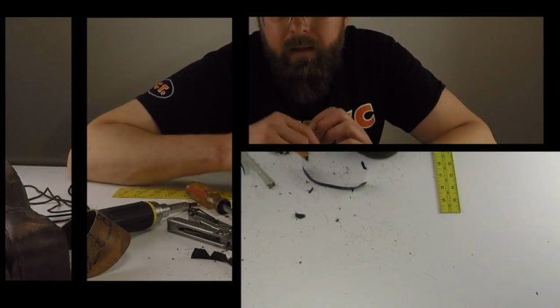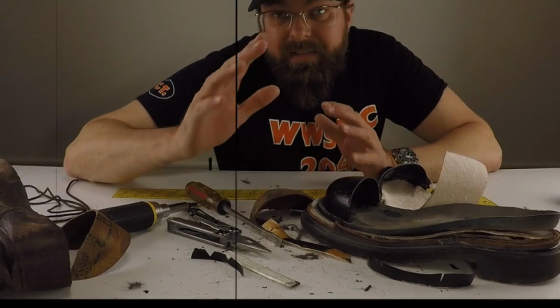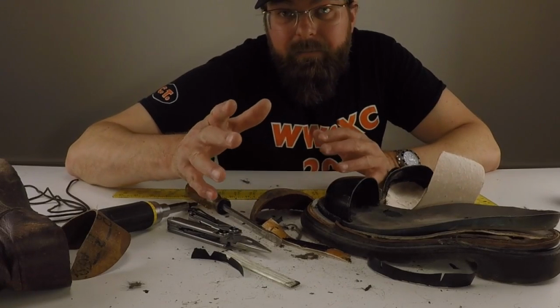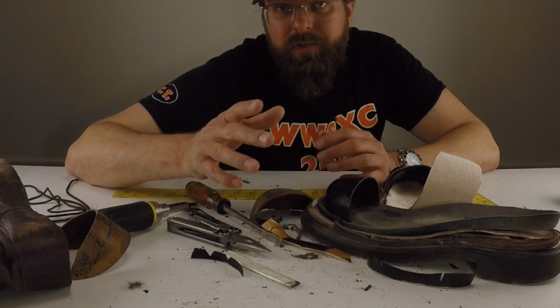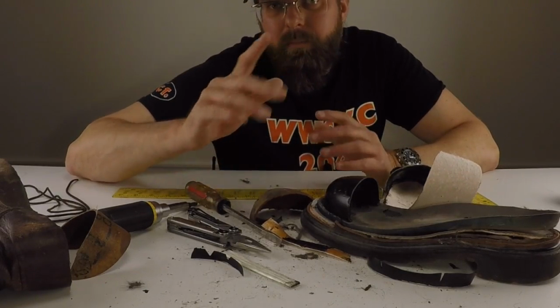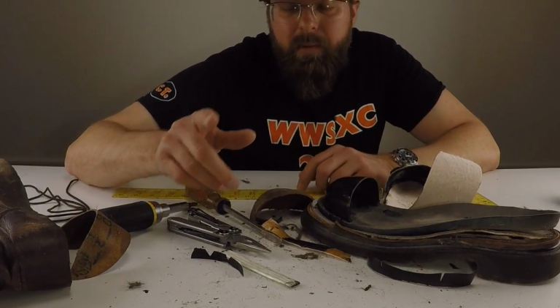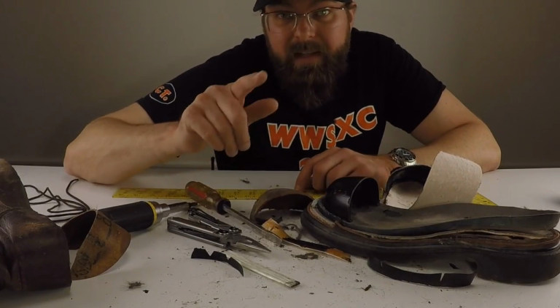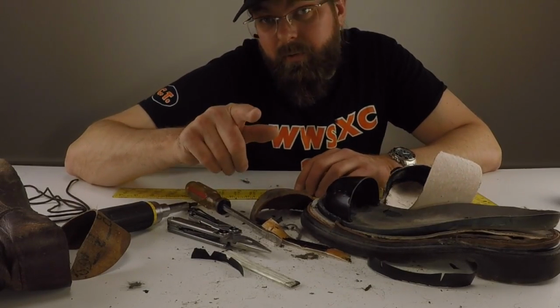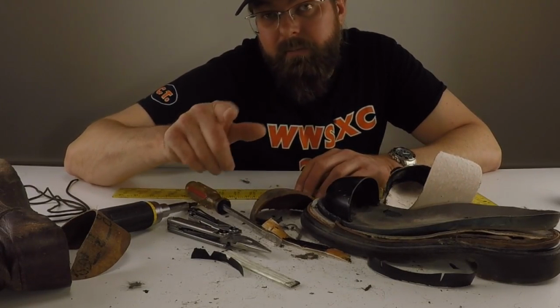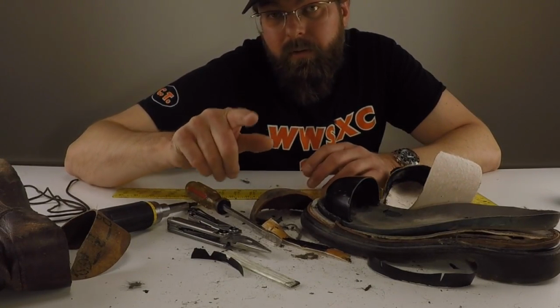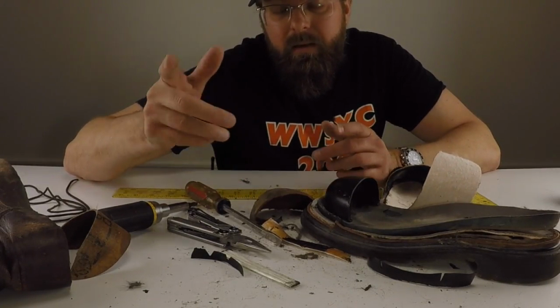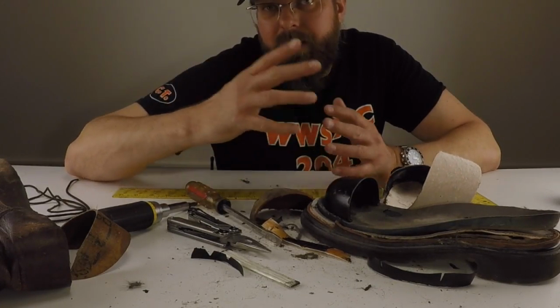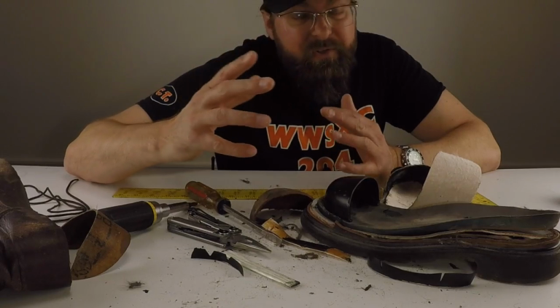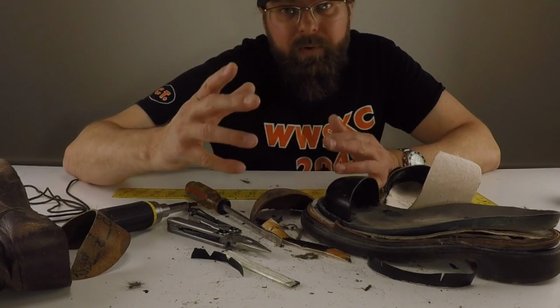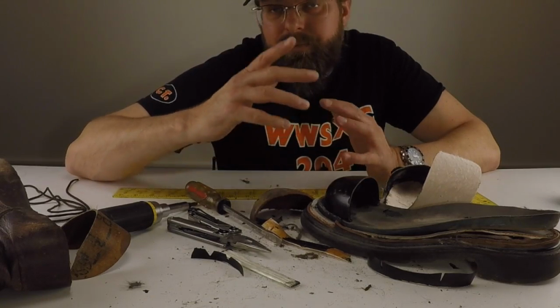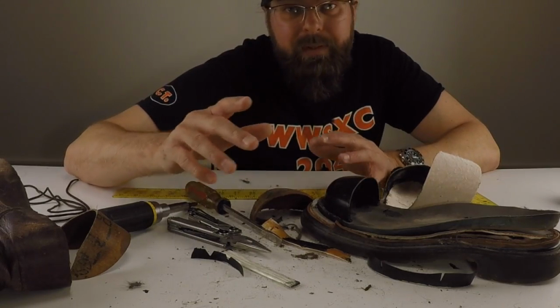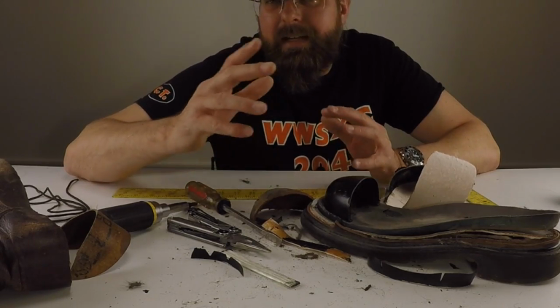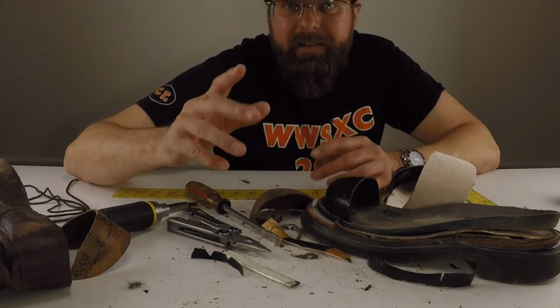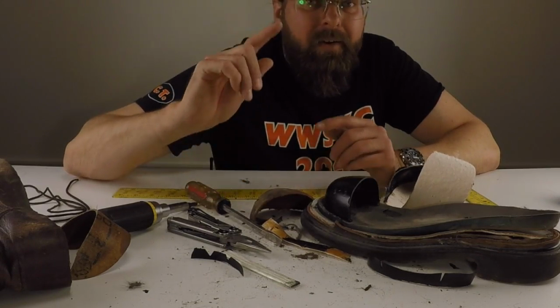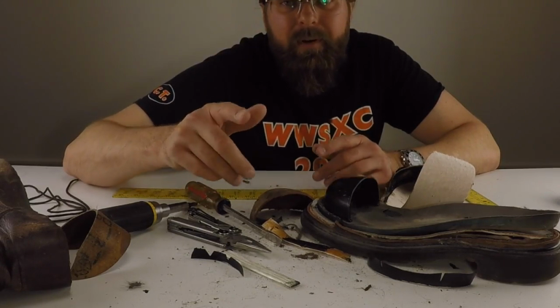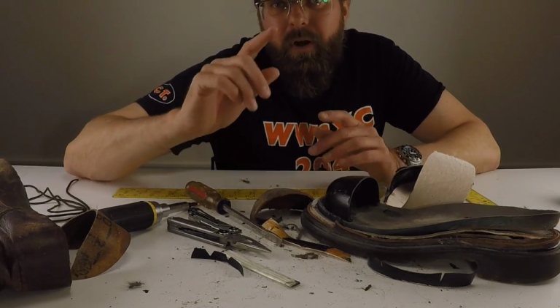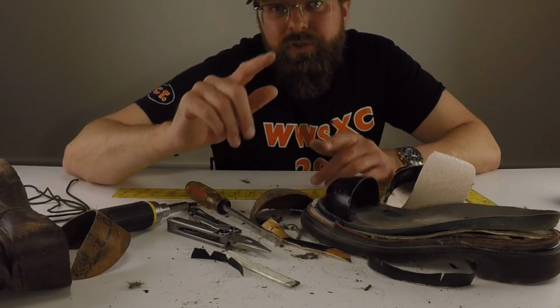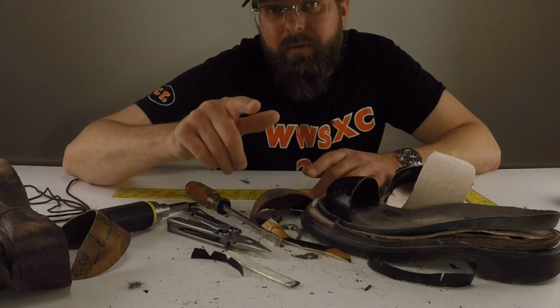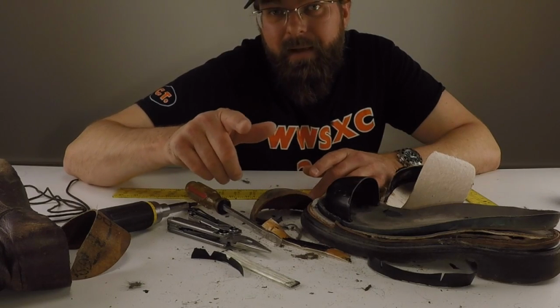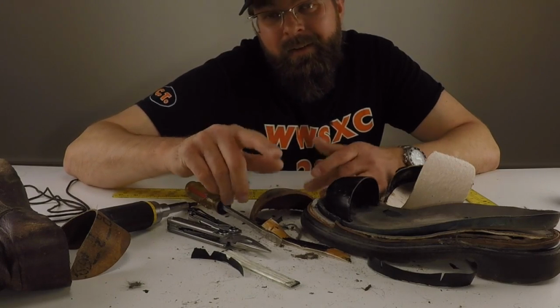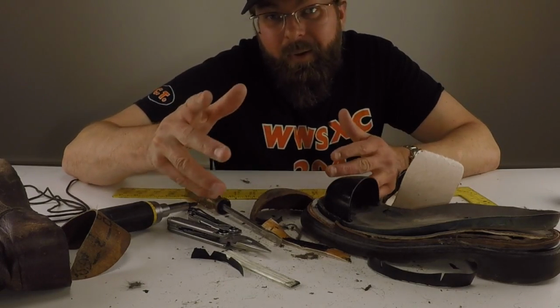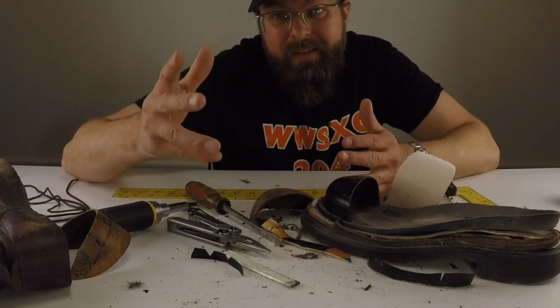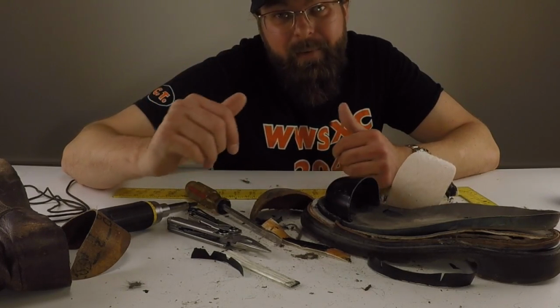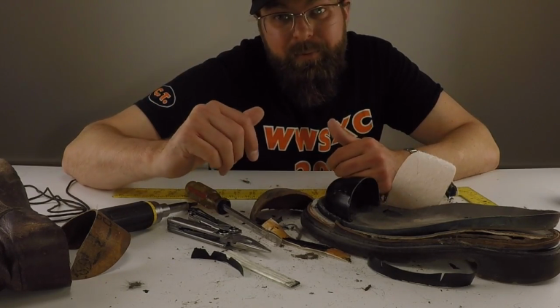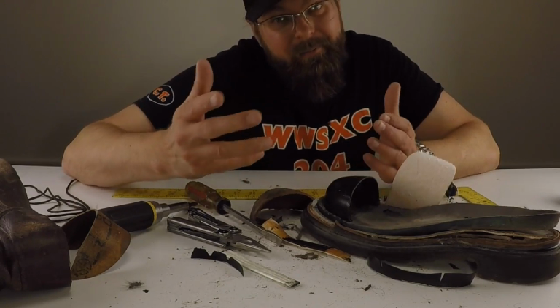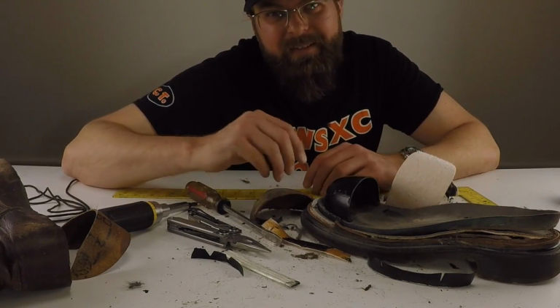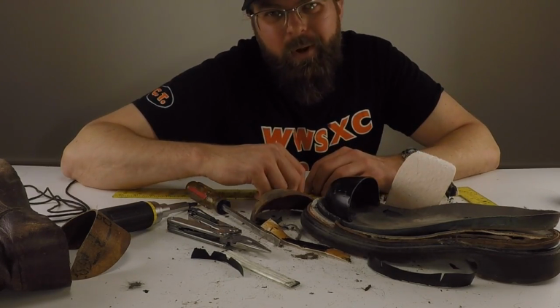Hey guys, thanks a lot for watching. Please remember to hit that subscribe button below. And if you have any questions about work boots or work gear or anything like that, you can always shoot me over an email. Alright, until the next time, I'm the Boot Guy — thanks a lot for watching.